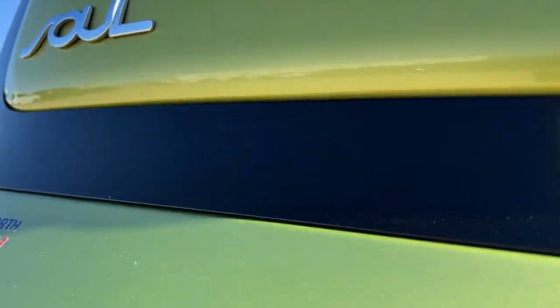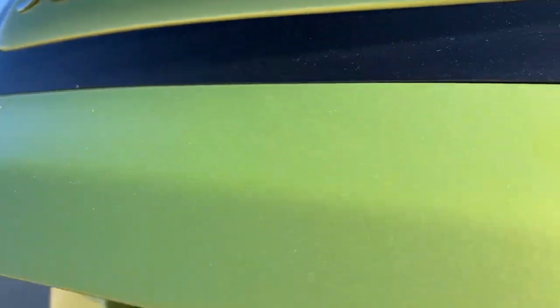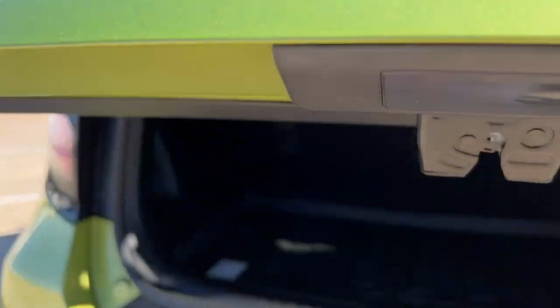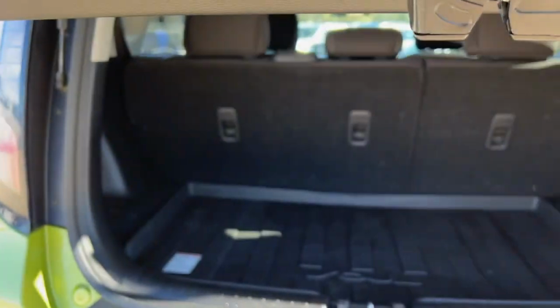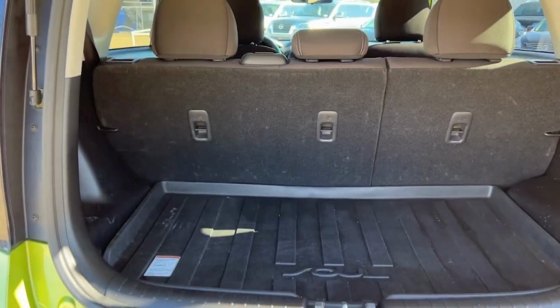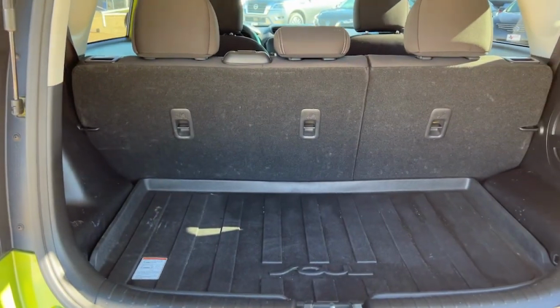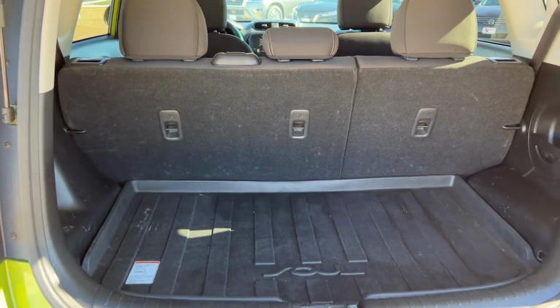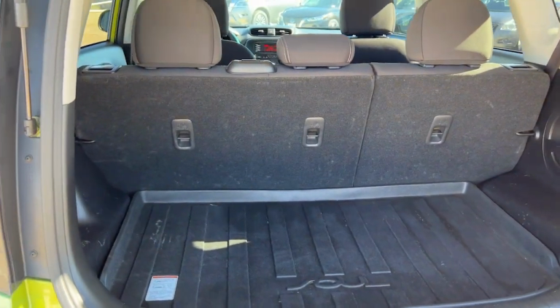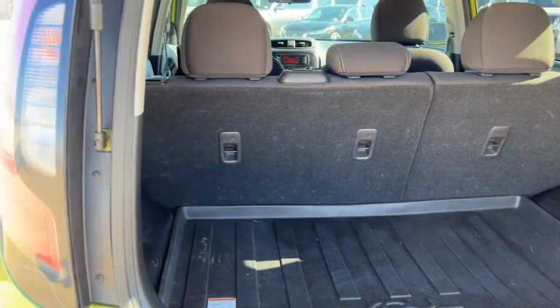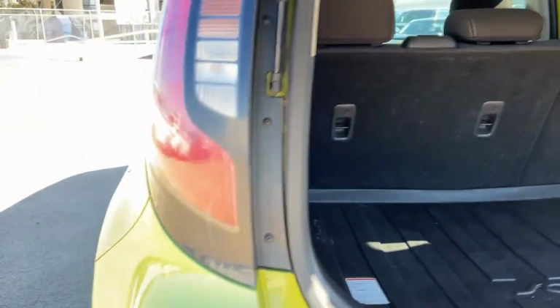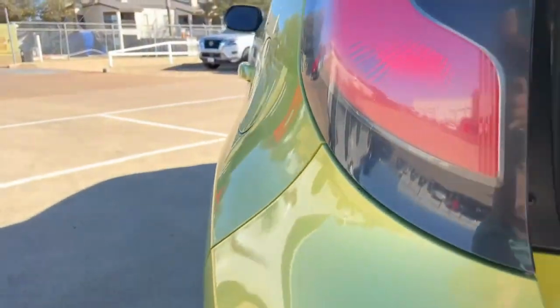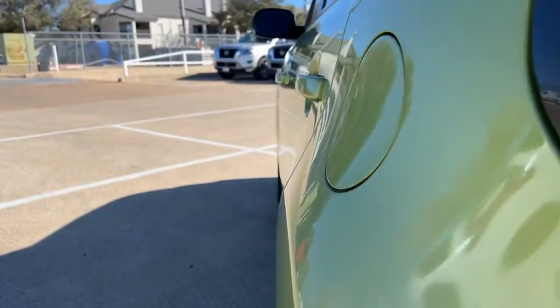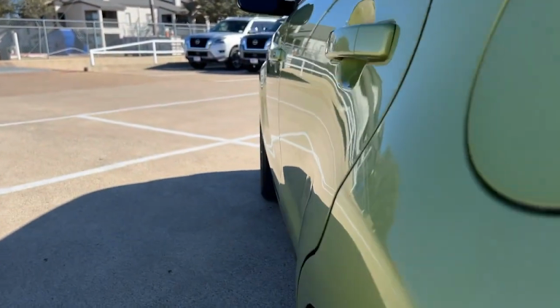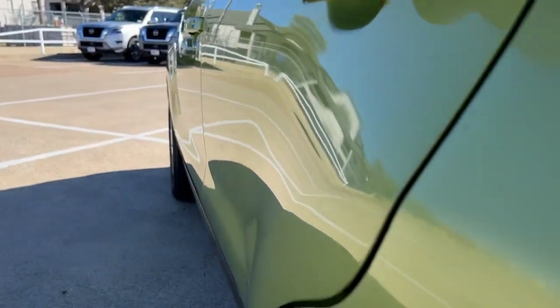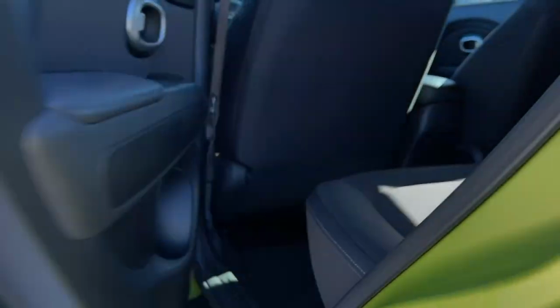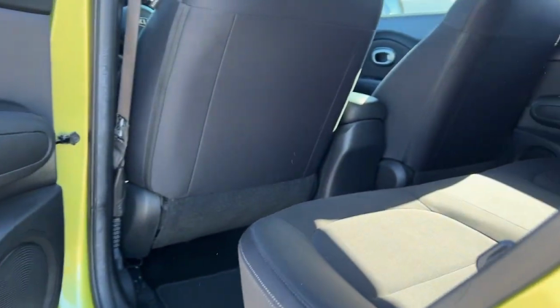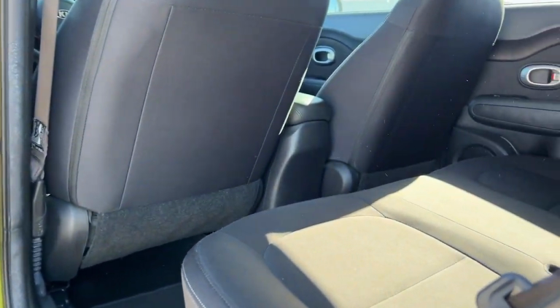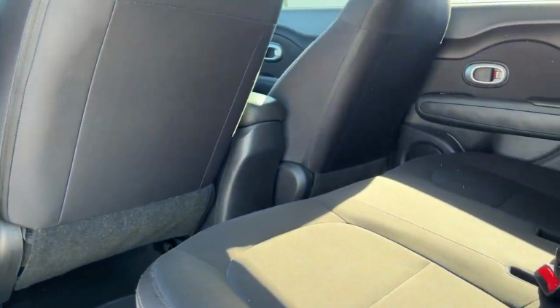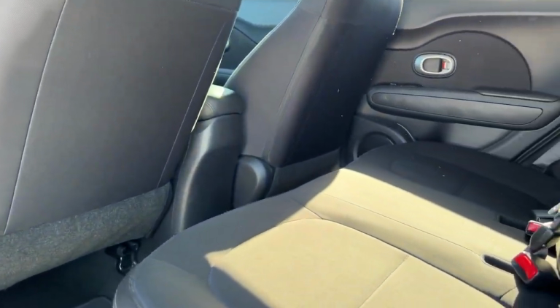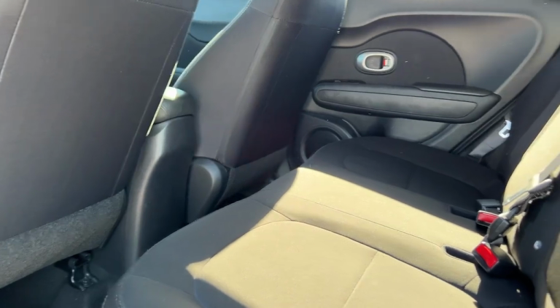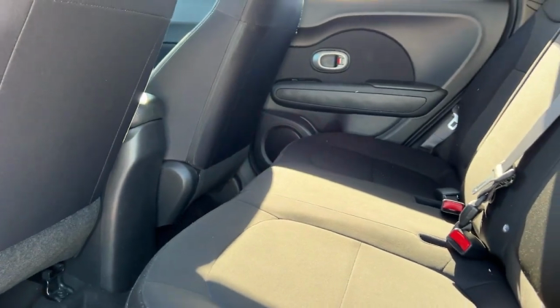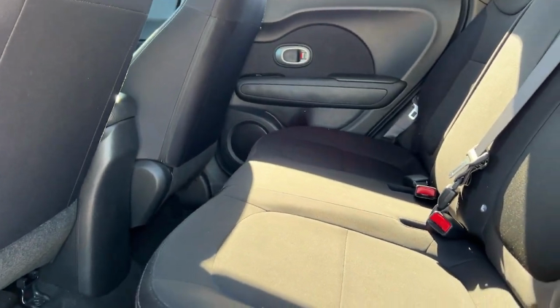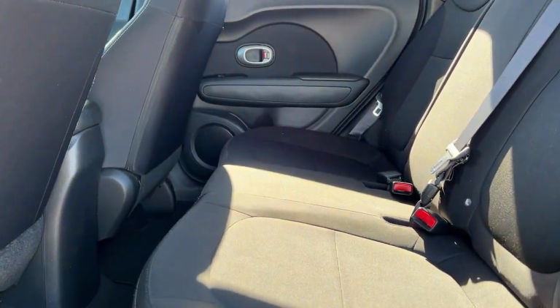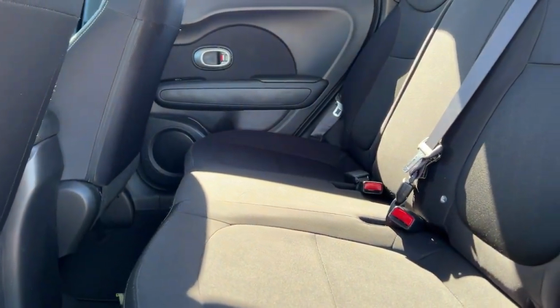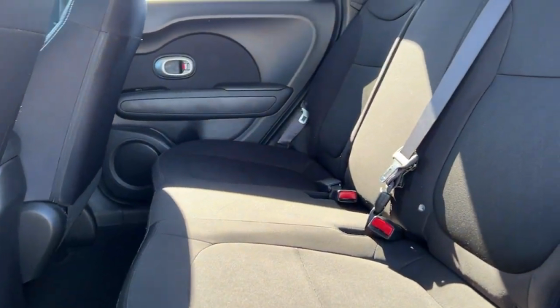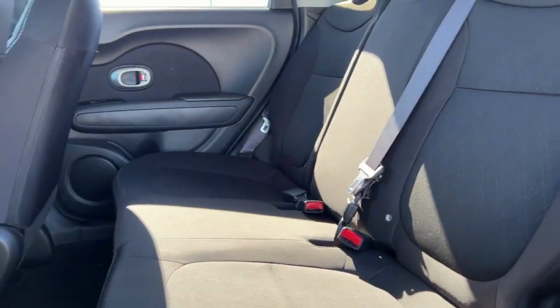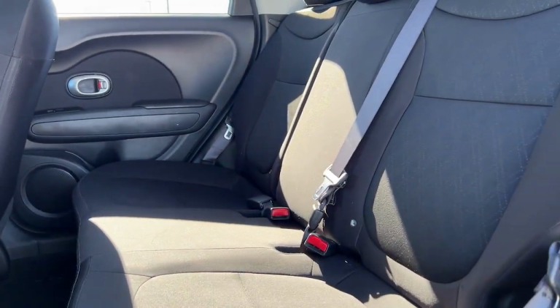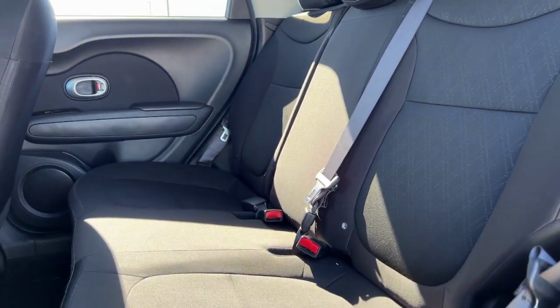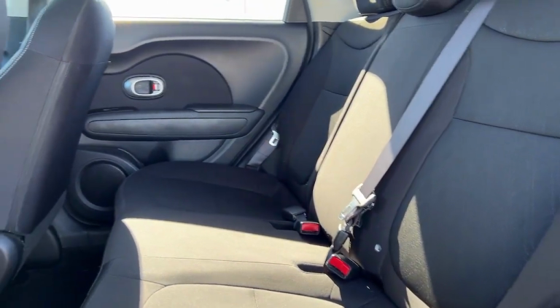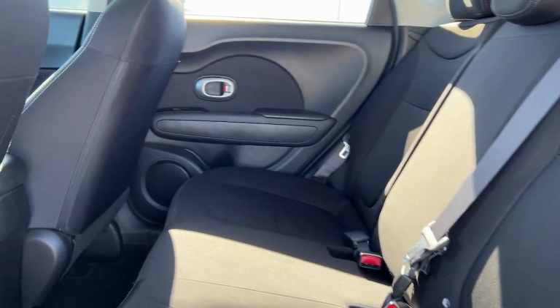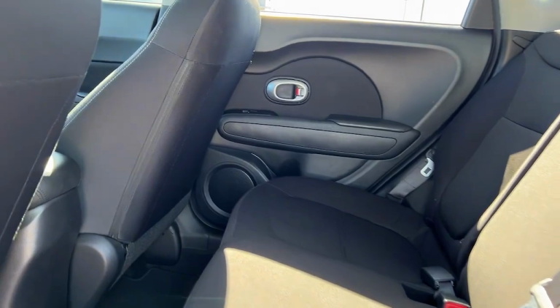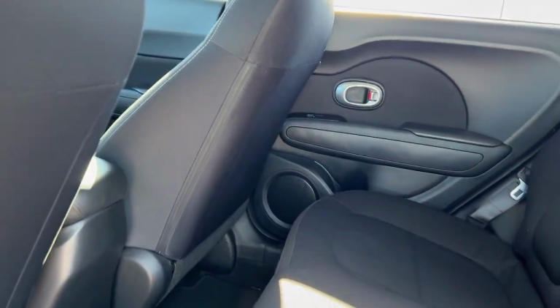Keyless entry, satellite radio, steering wheel audio controls, aluminum wheels, alarm, electronic stability control, traction control, intermittent wipers, tire pressure monitoring system, floor mats.